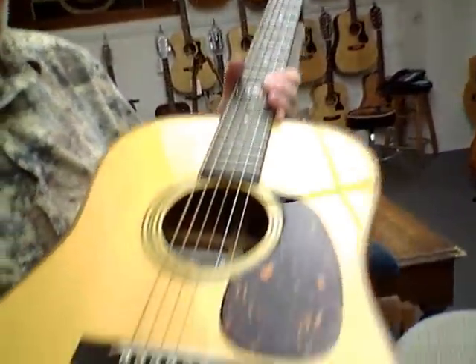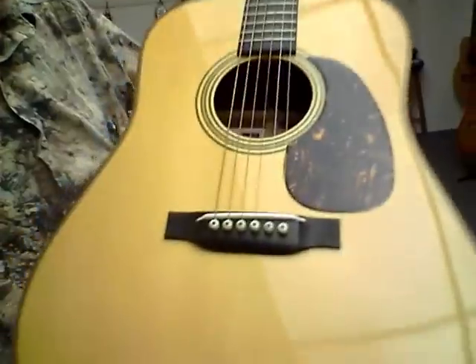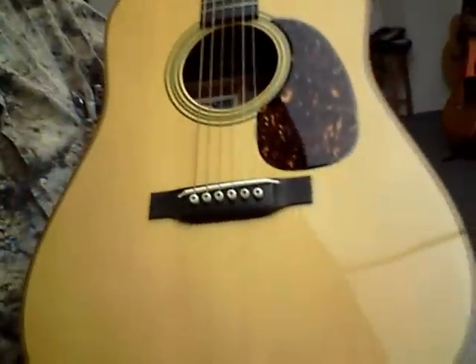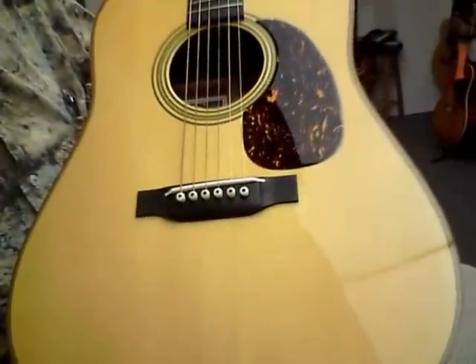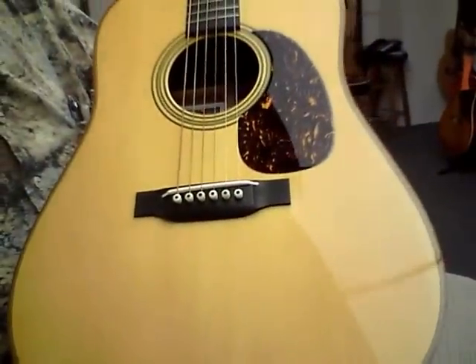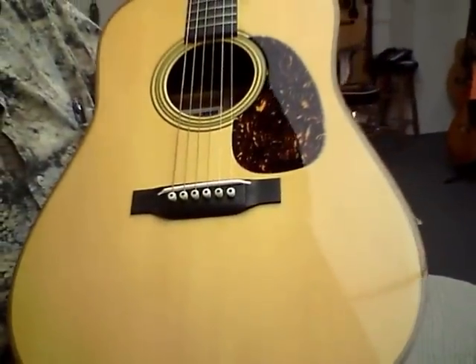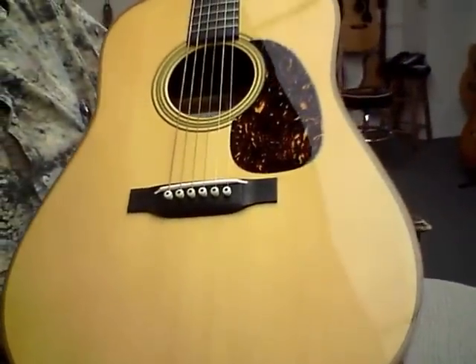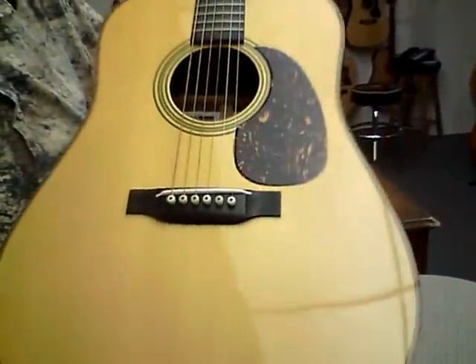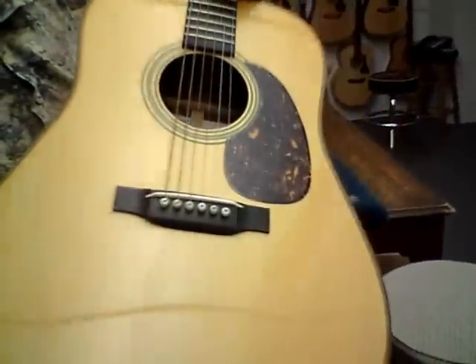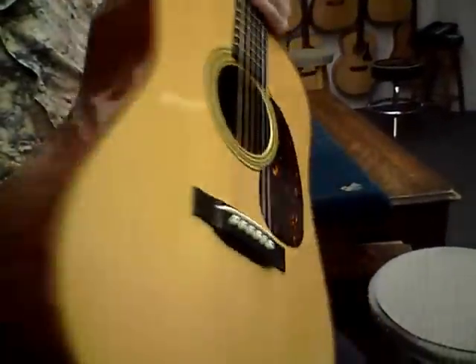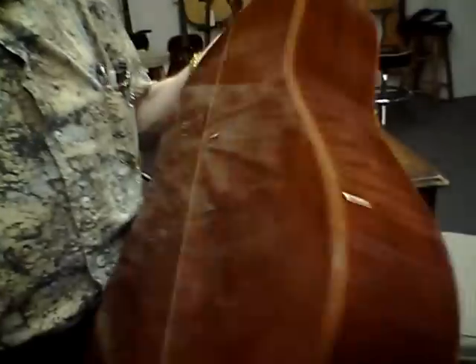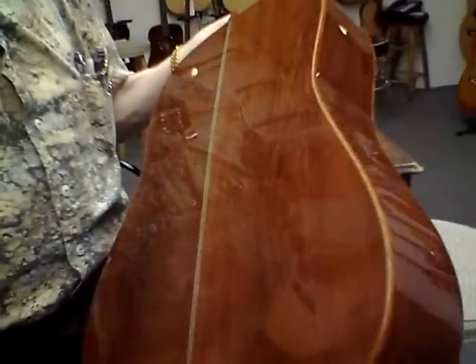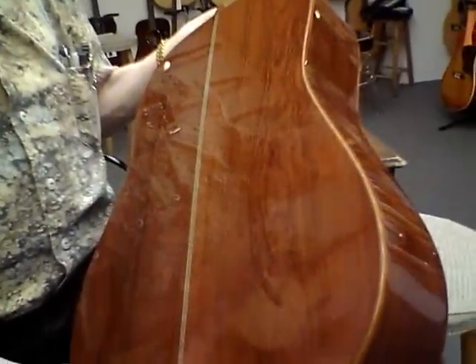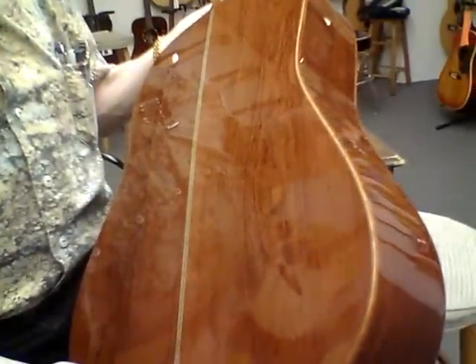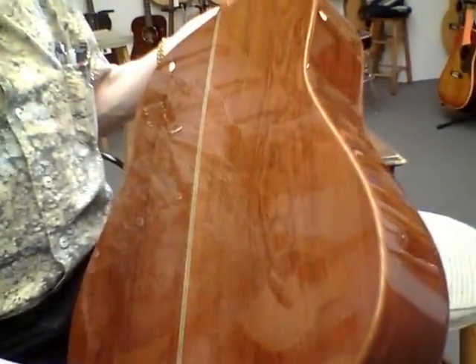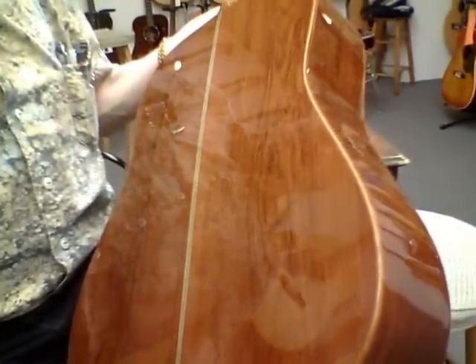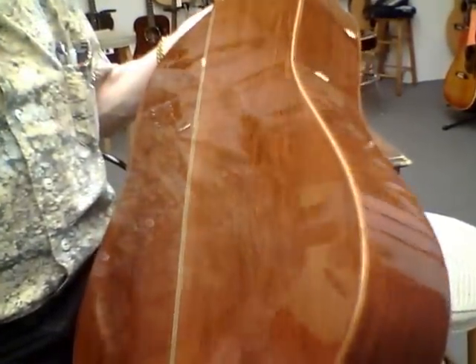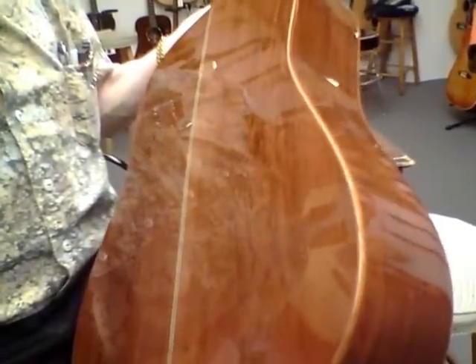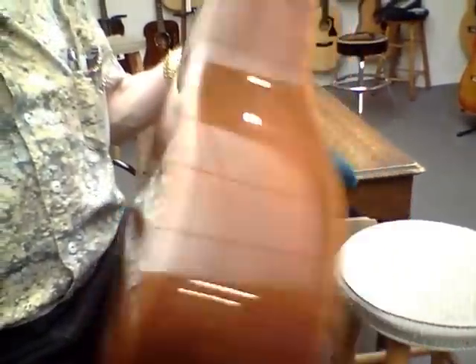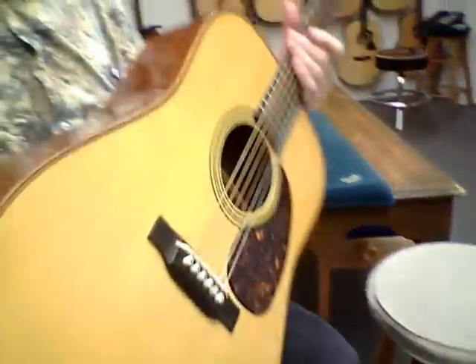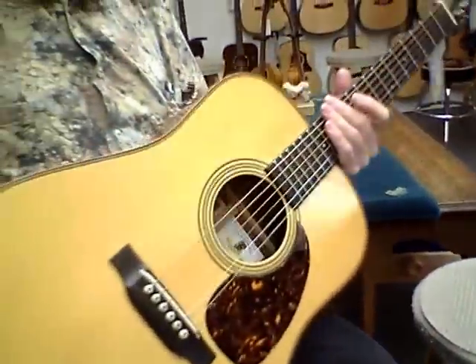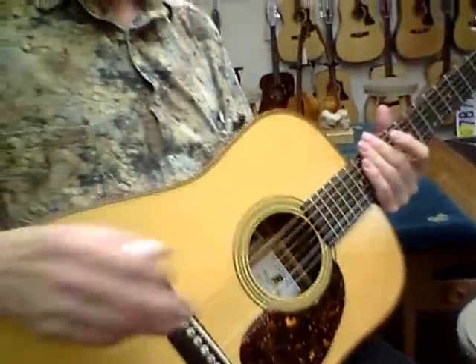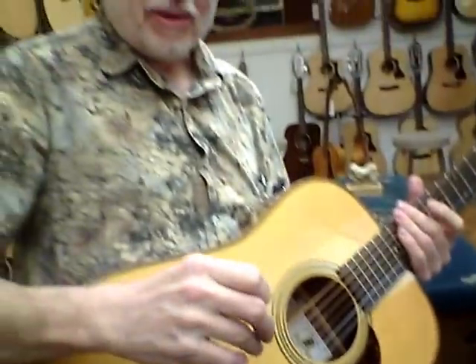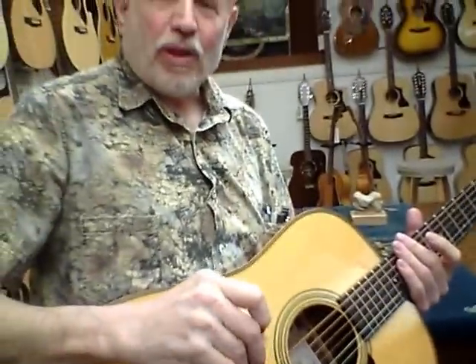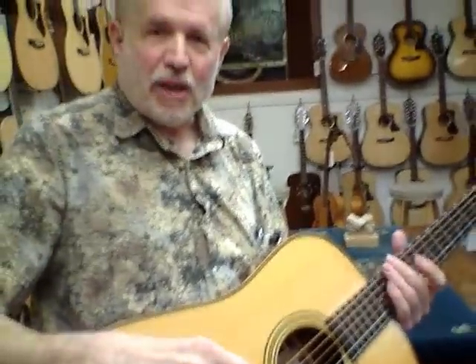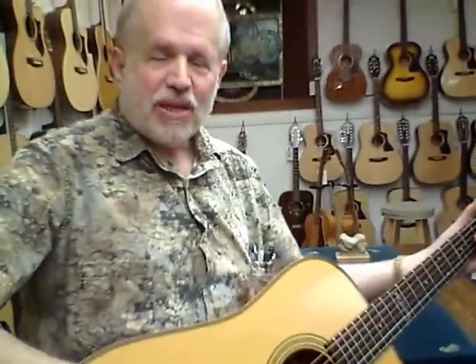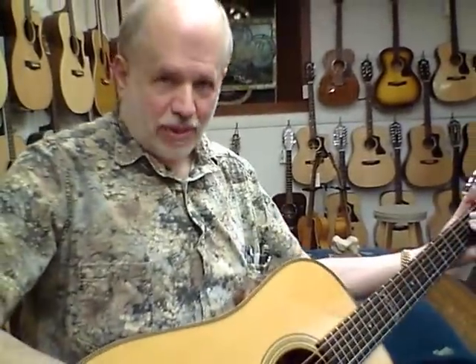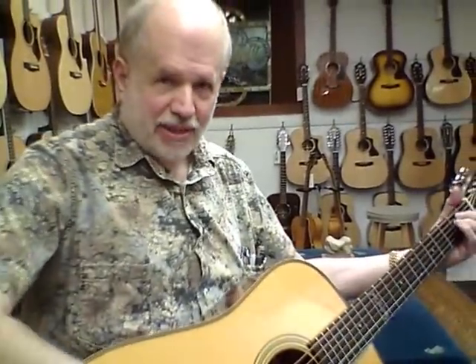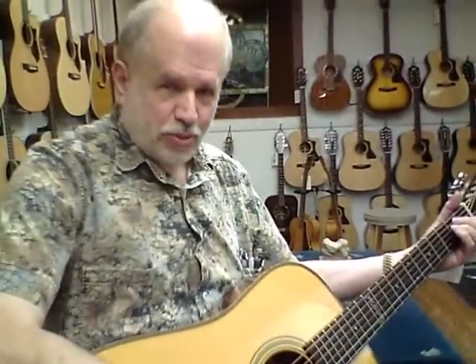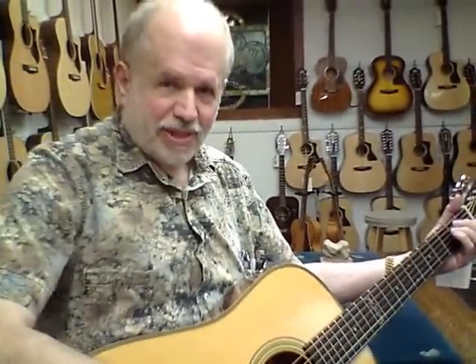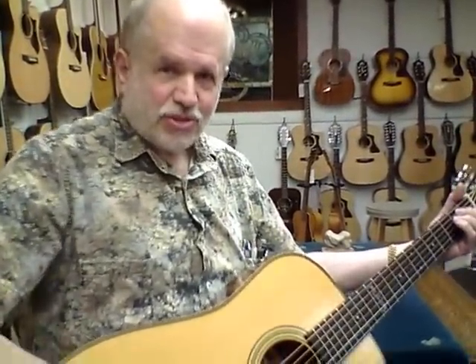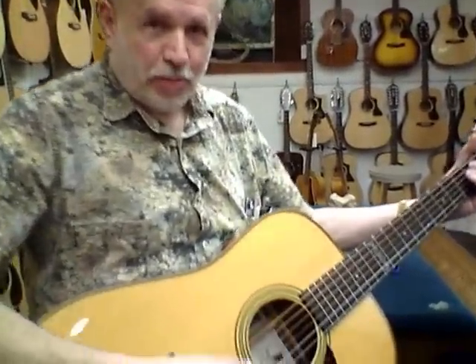The top is Adirondack, with aging toner to make it look a little older. The back and sides are Madagascar rosewood, which is a rare and desirable tonewood that's getting rarer all the time. It's a great sounding instrument — let's listen to it a little bit.